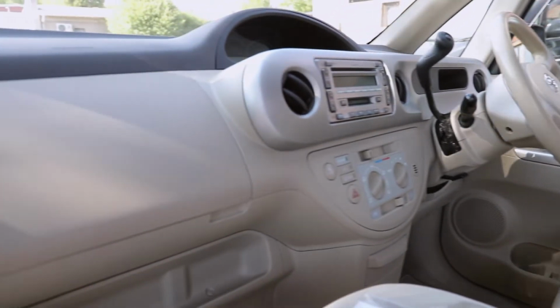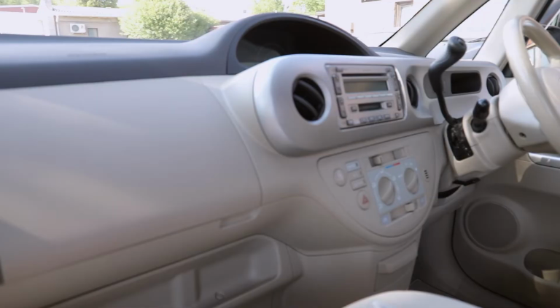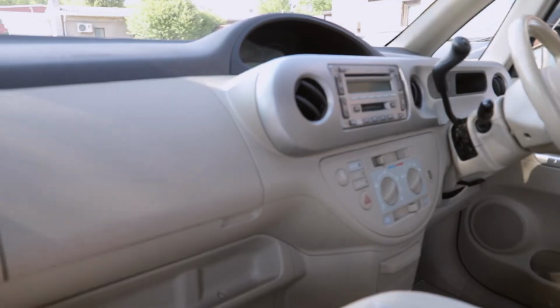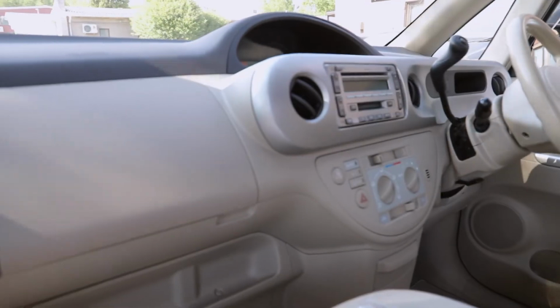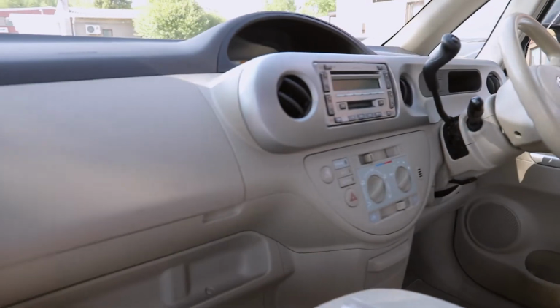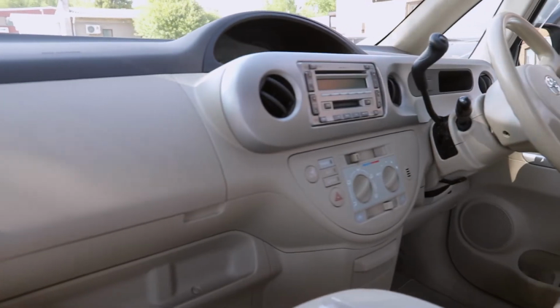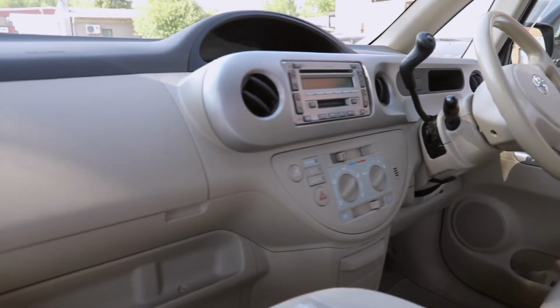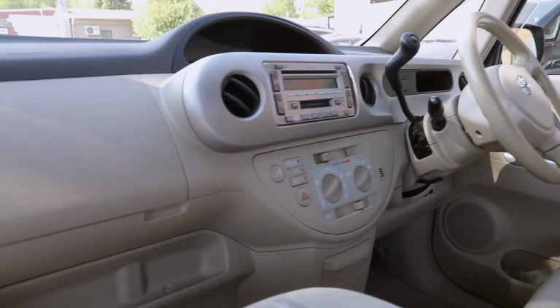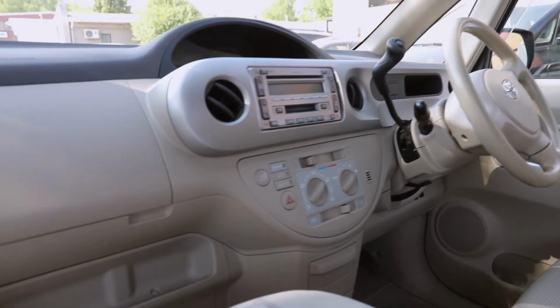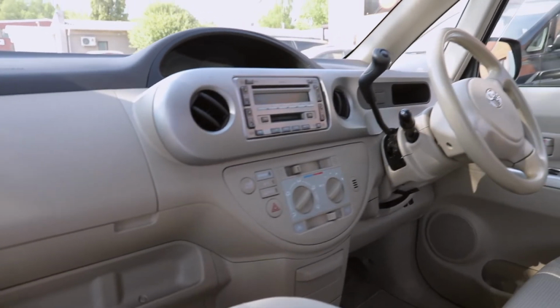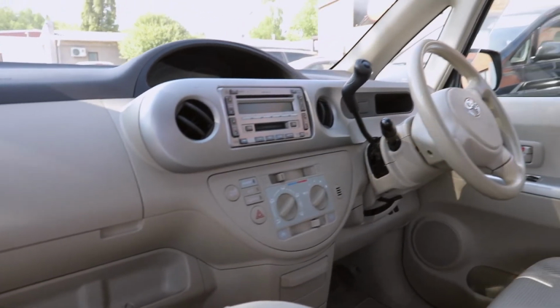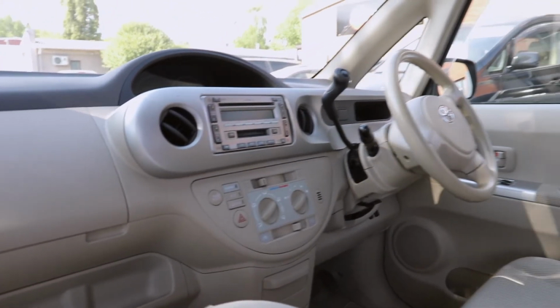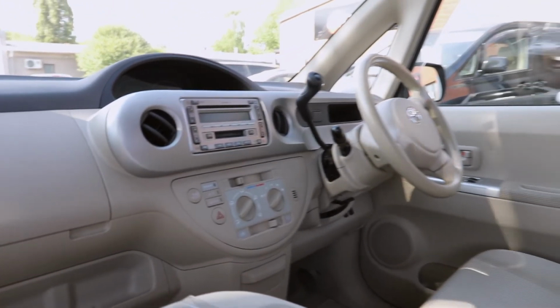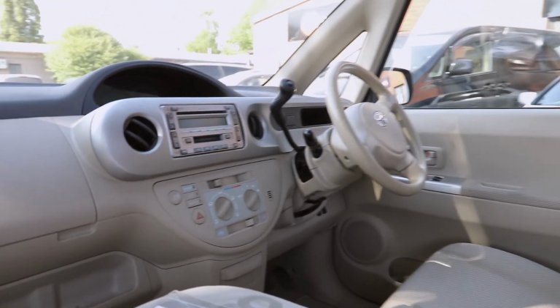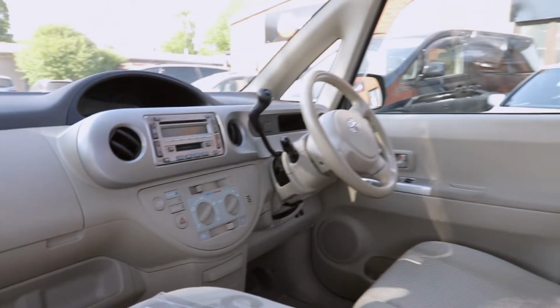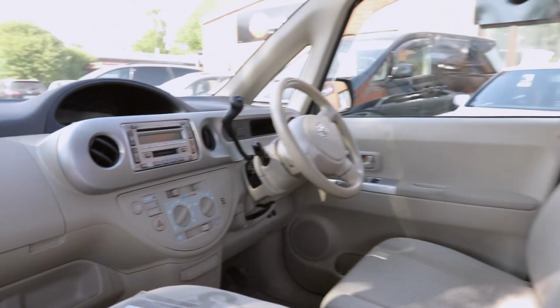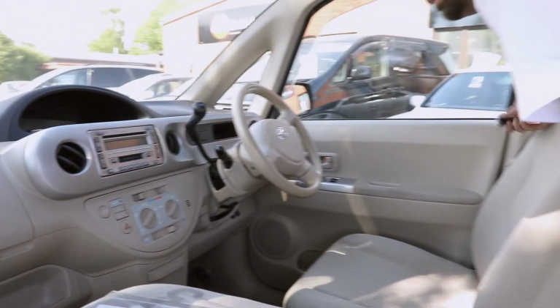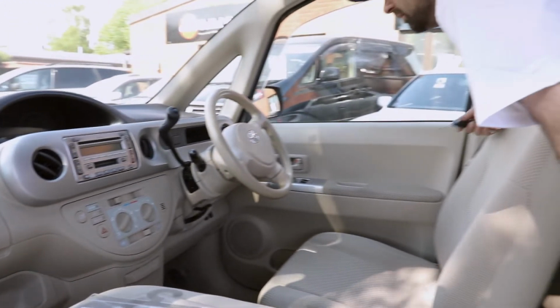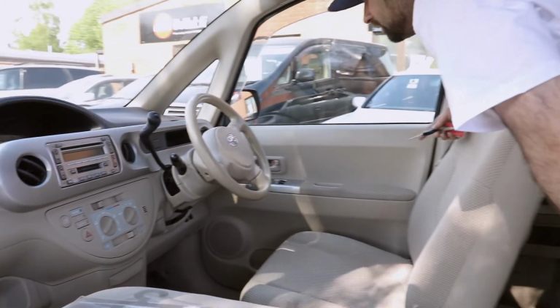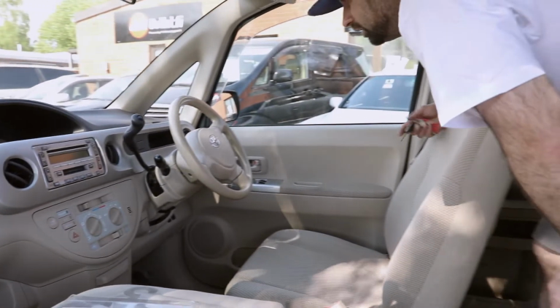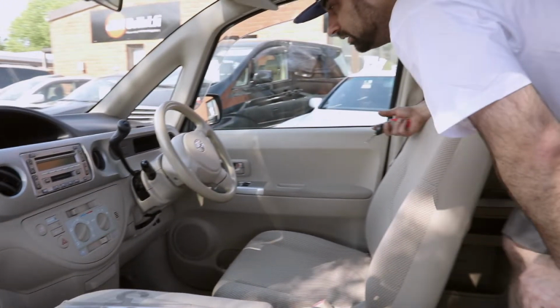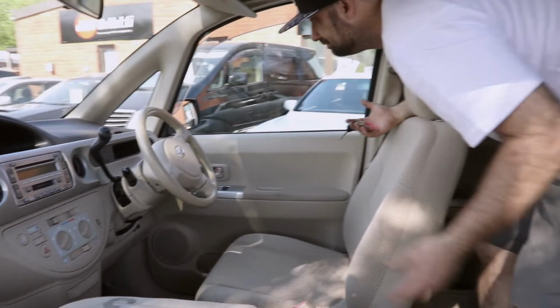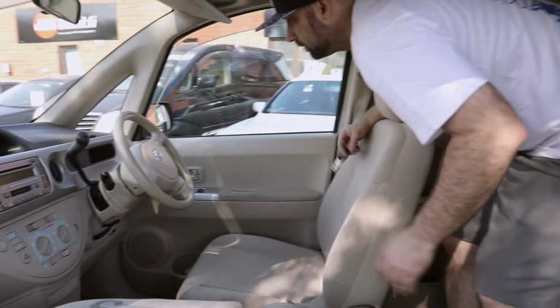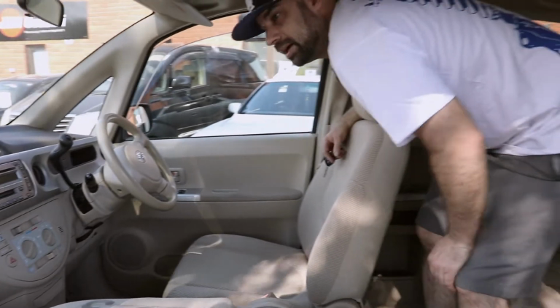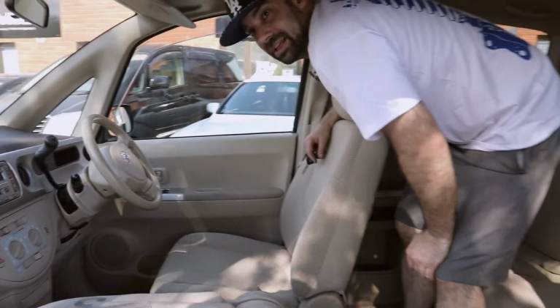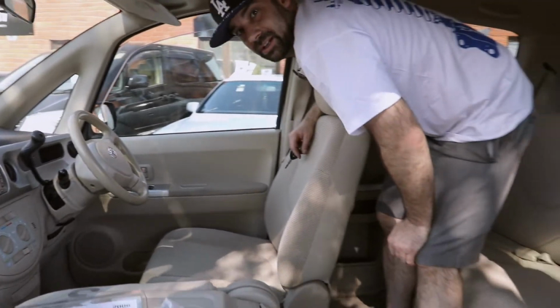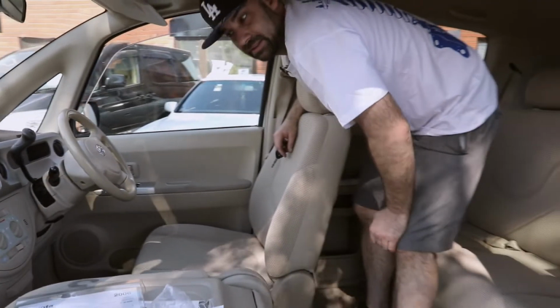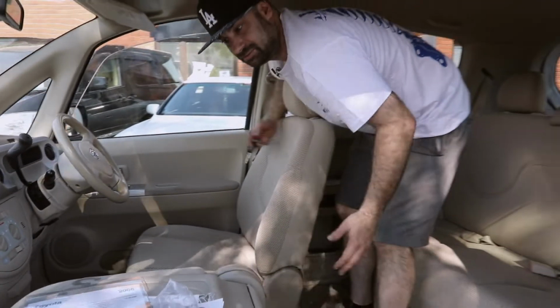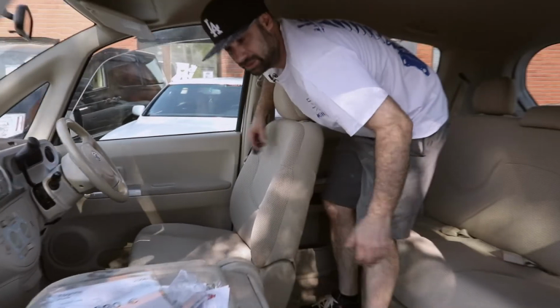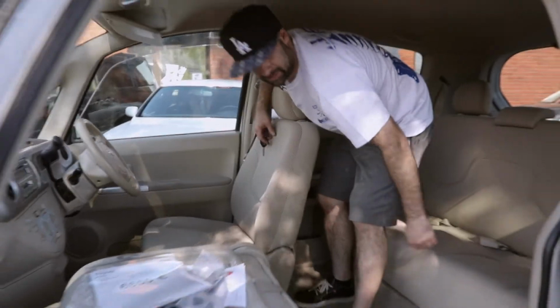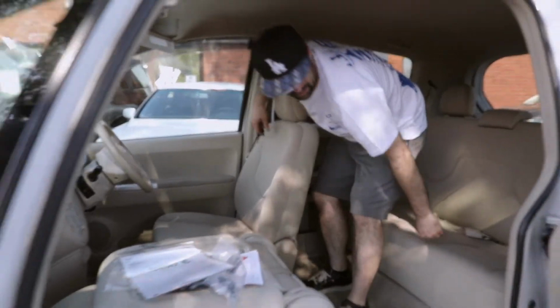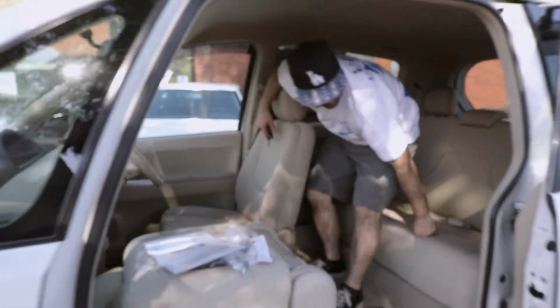It's a nice little car. Power windows, full auto on each side. It drives like a Yaris — you wouldn't notice the difference.